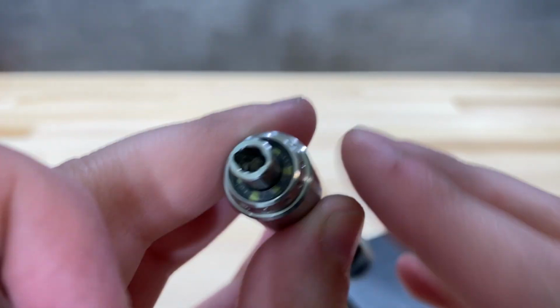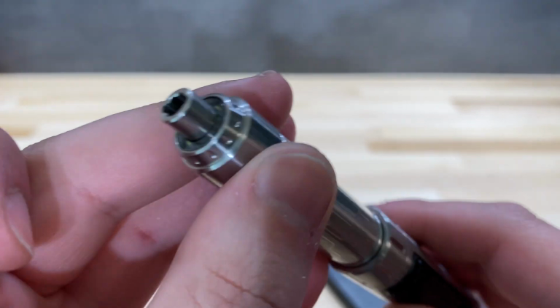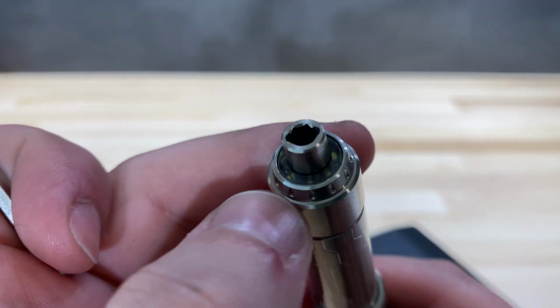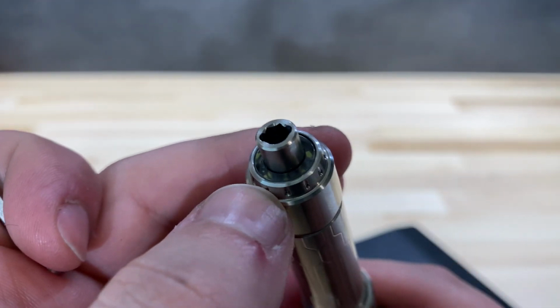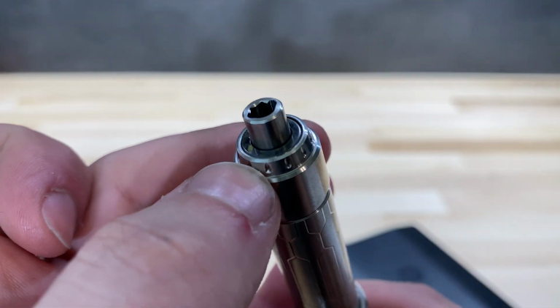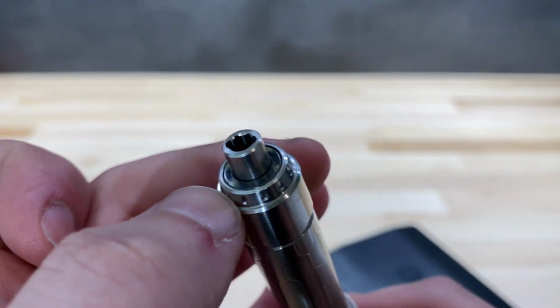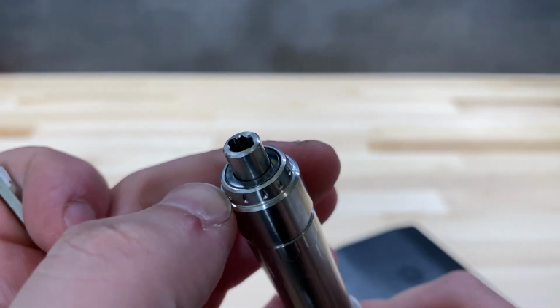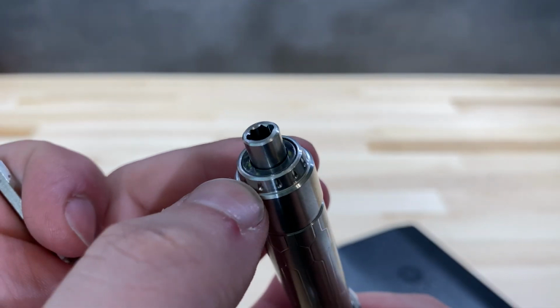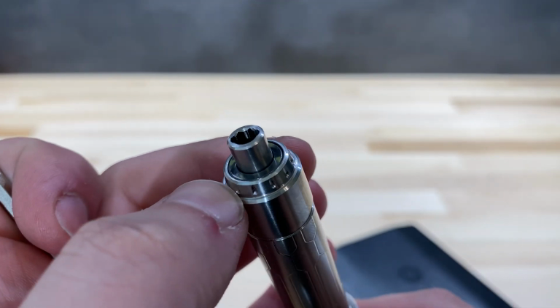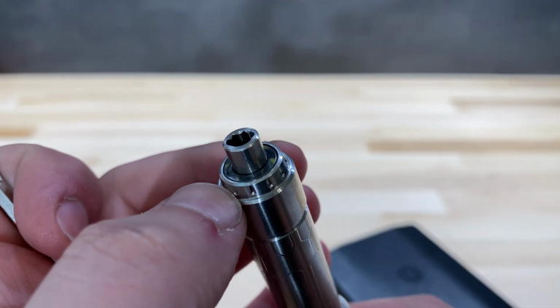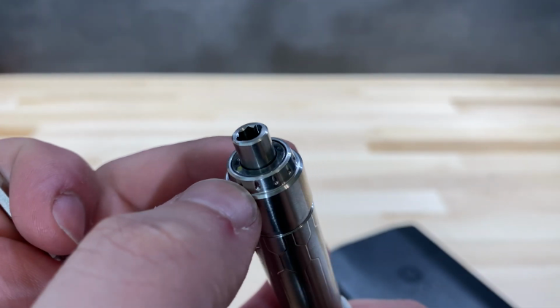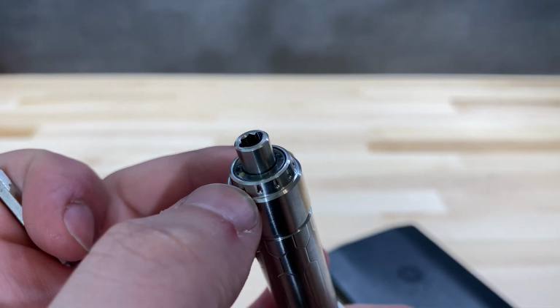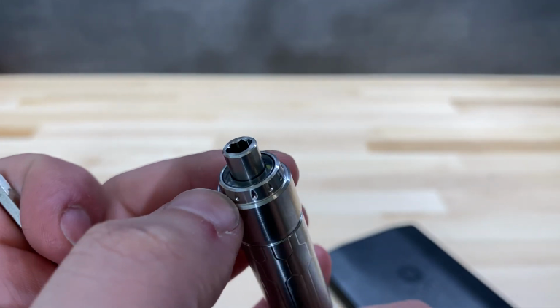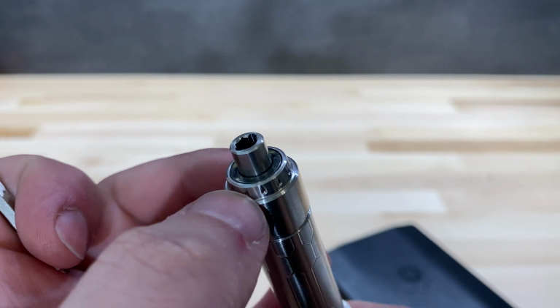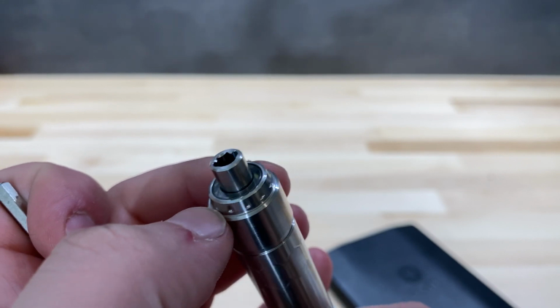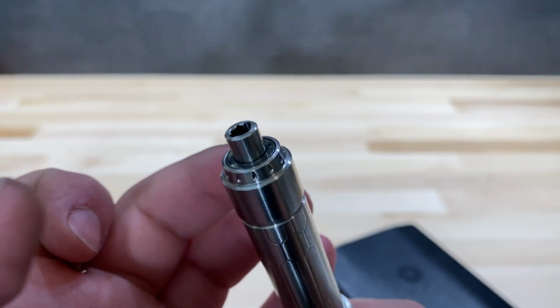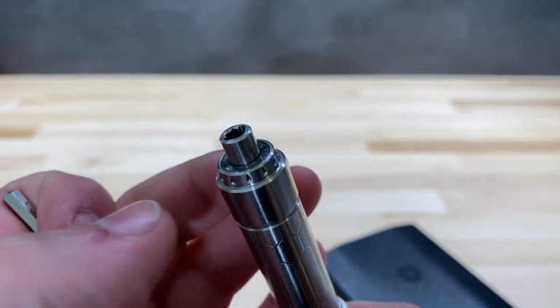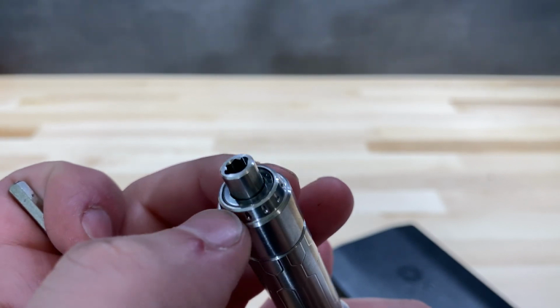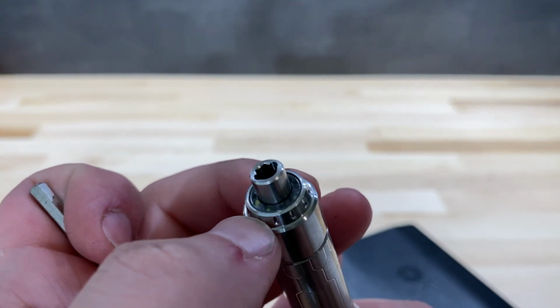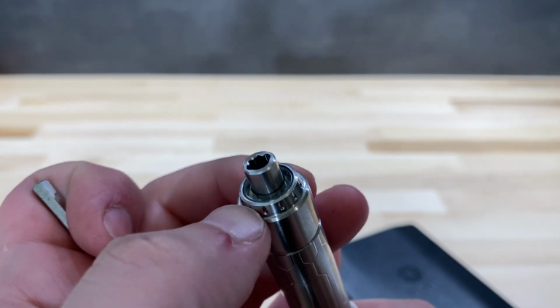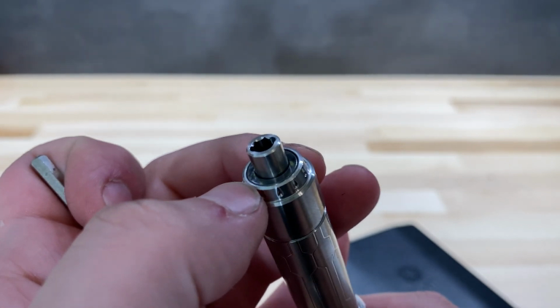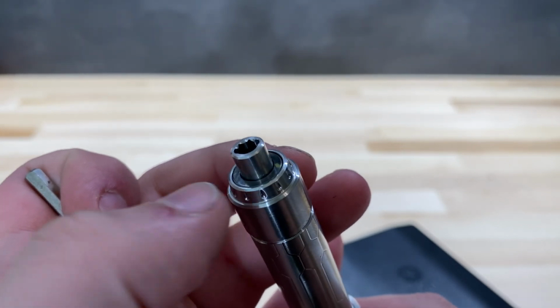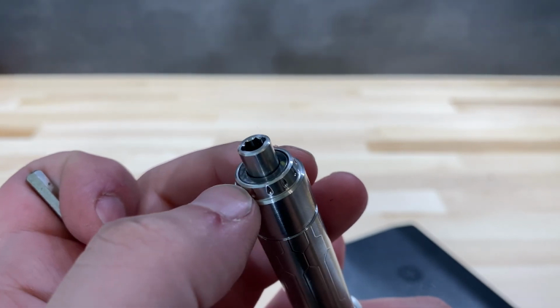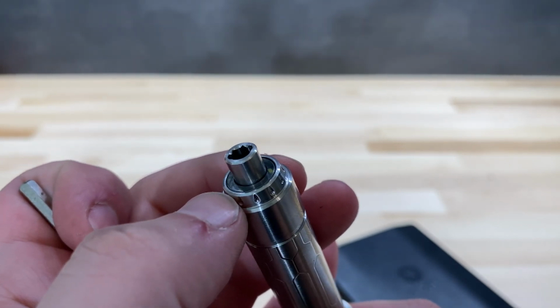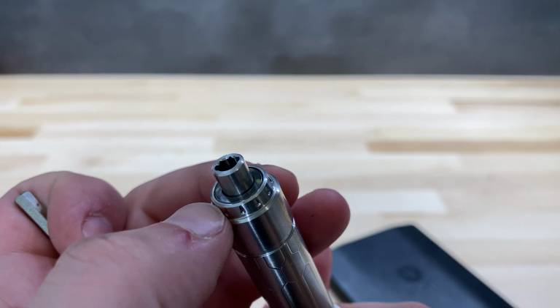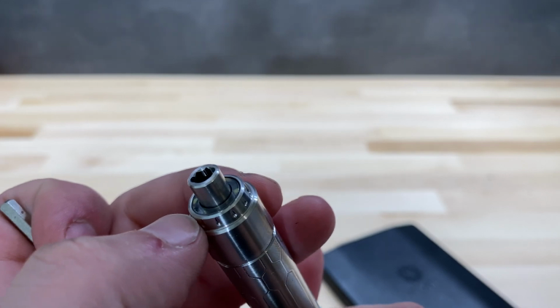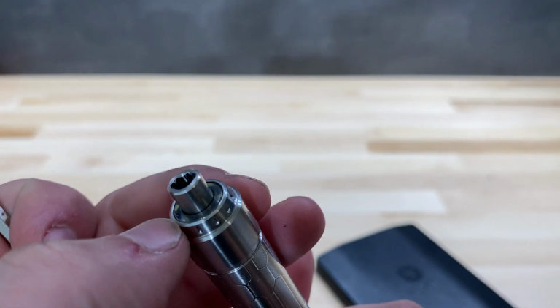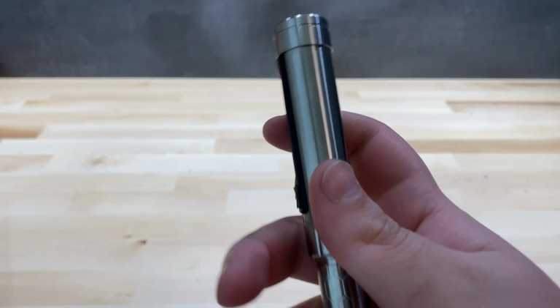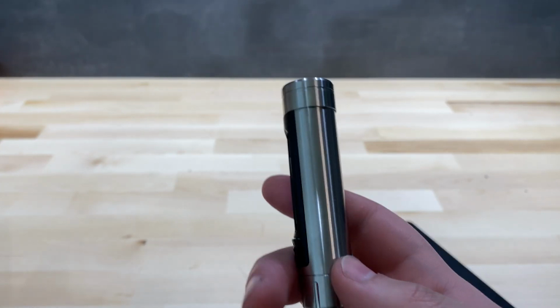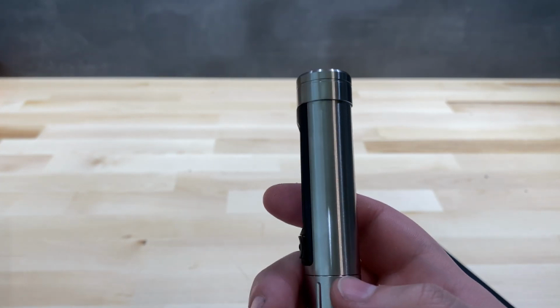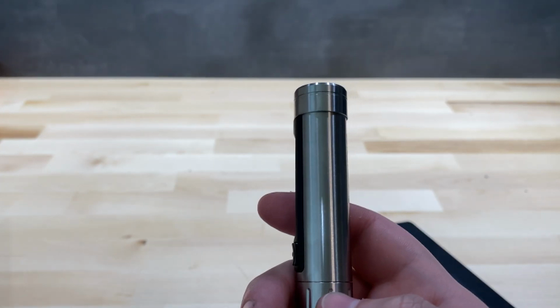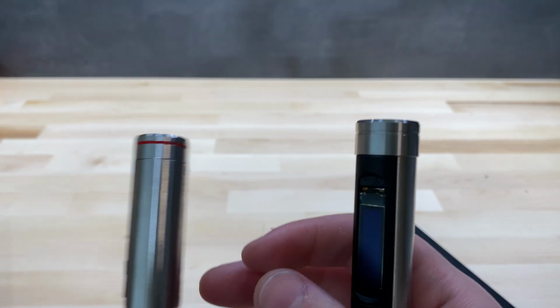Around the bit holder you can also see a ring of LEDs that highlights what you're working on. I personally don't find these that useful, but if you work in dark environments it's a nice feature, and if you don't like it you can turn it off in the menu.